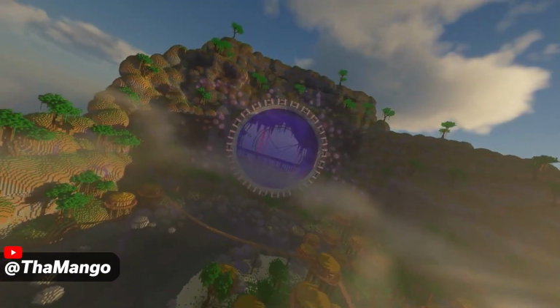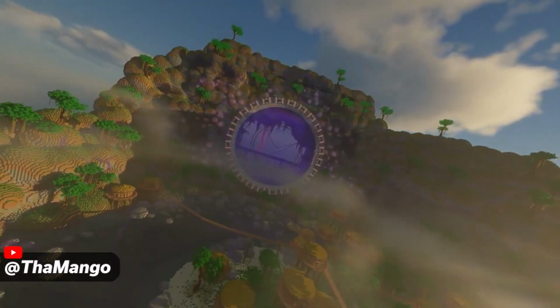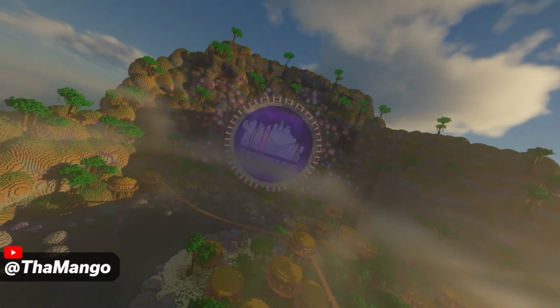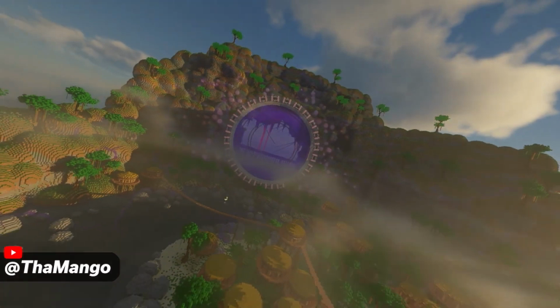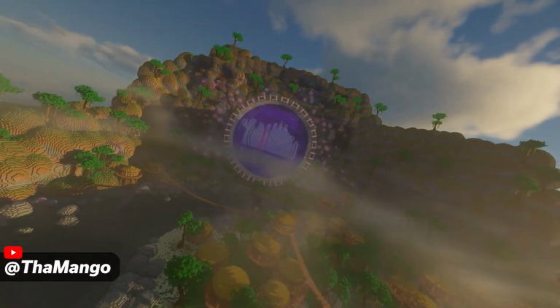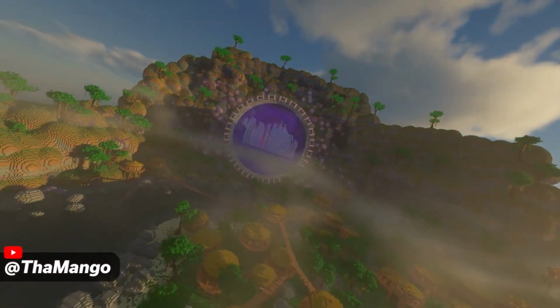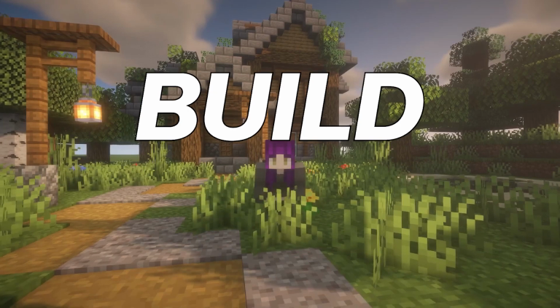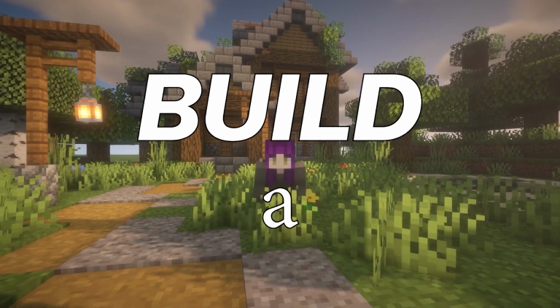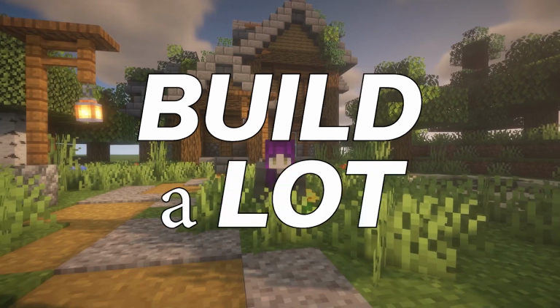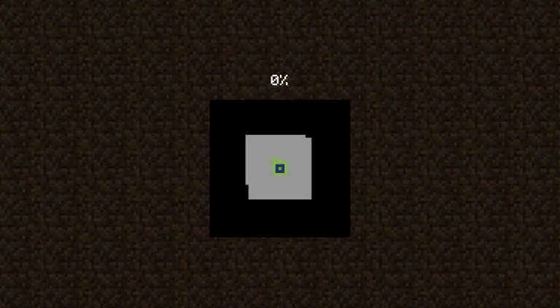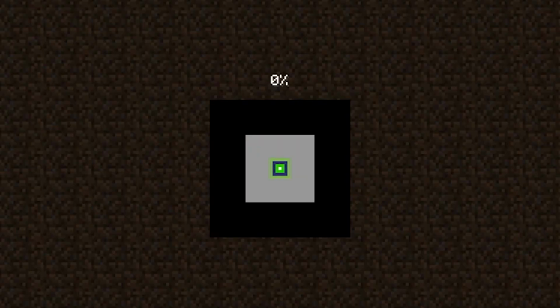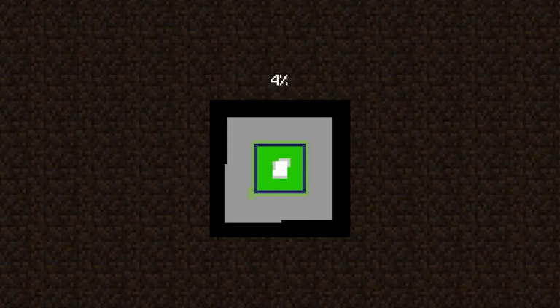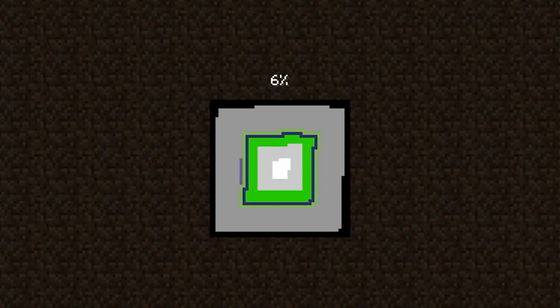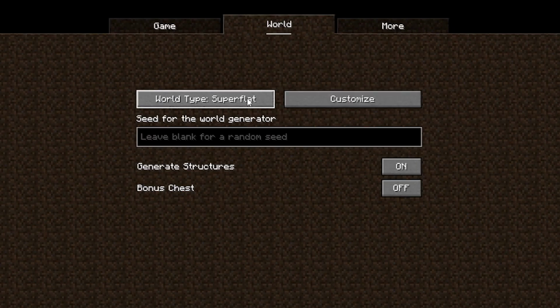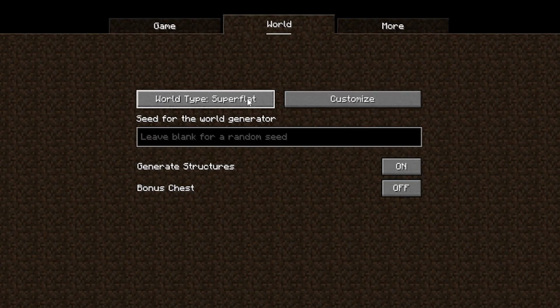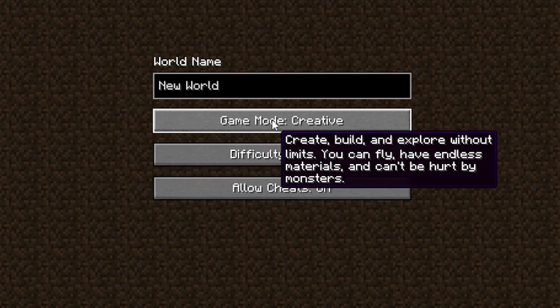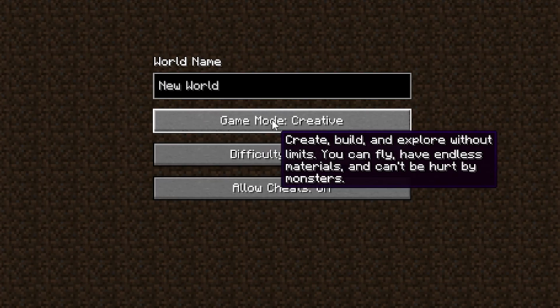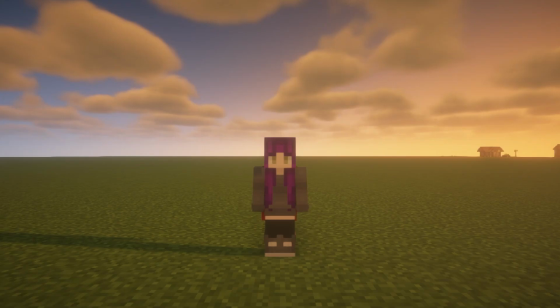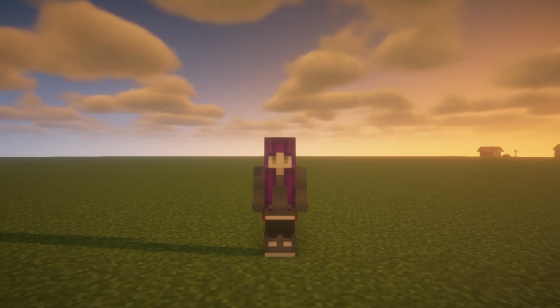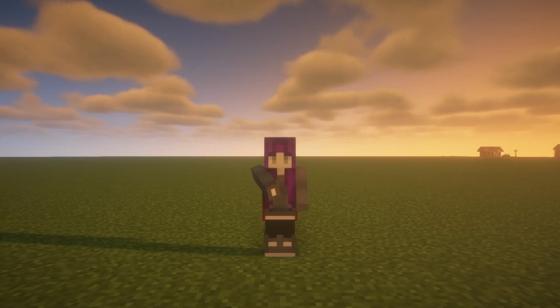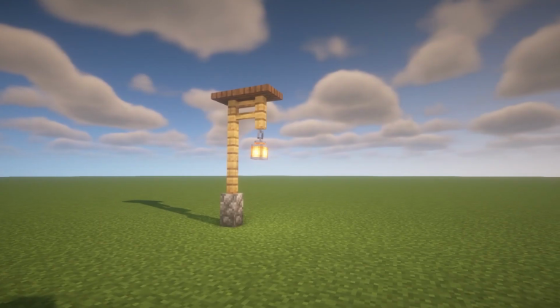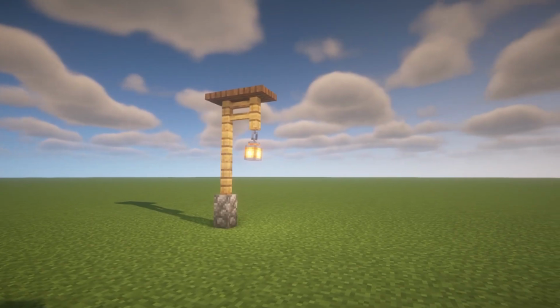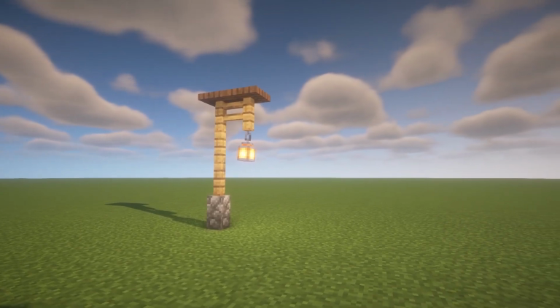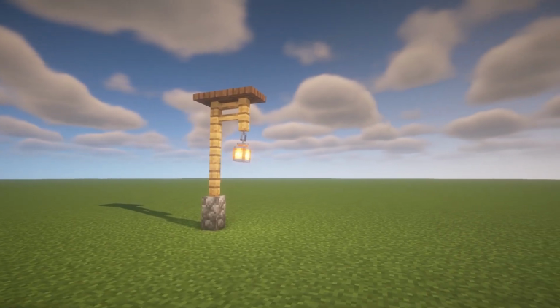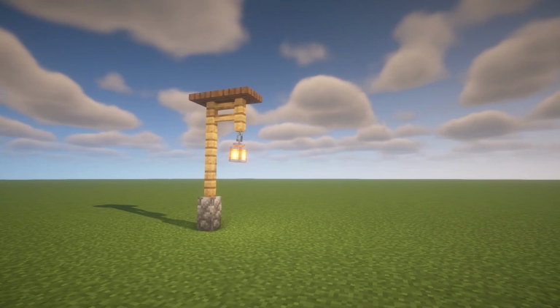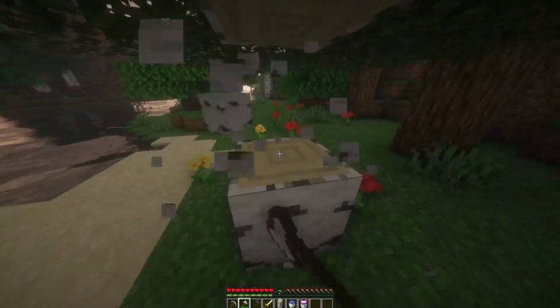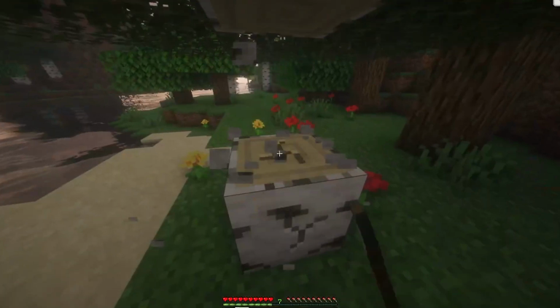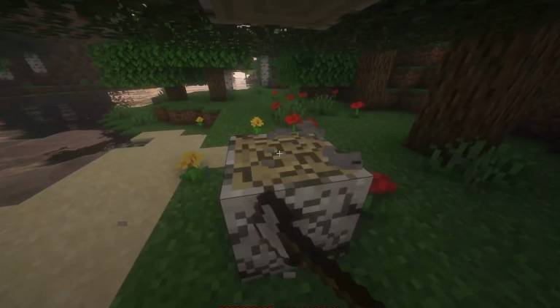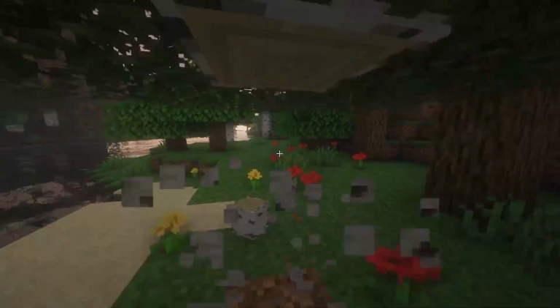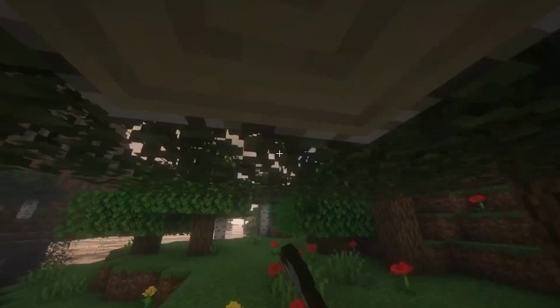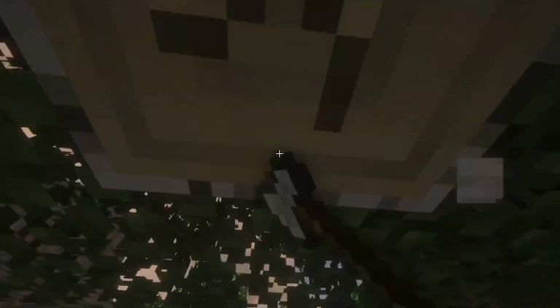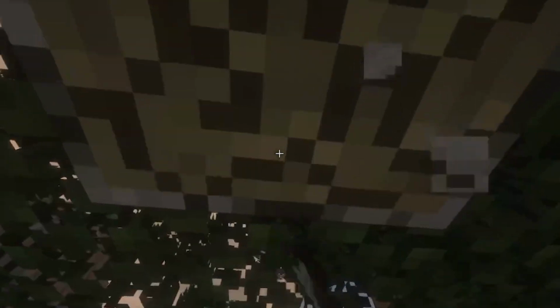The best way to learn how to build is to just build a lot, so I'd recommend making a super flat world in Creative where you can go ahead and test out all of the techniques you learned before you implement them into your survival world.